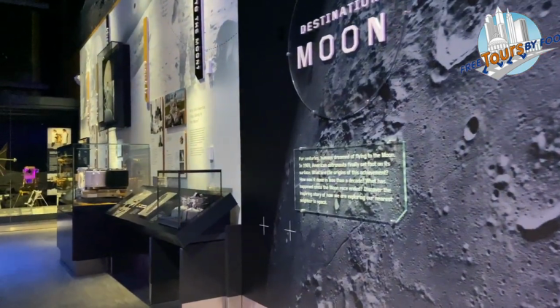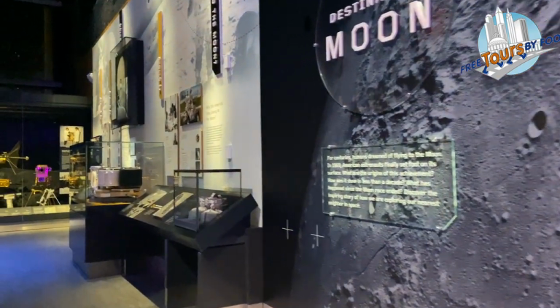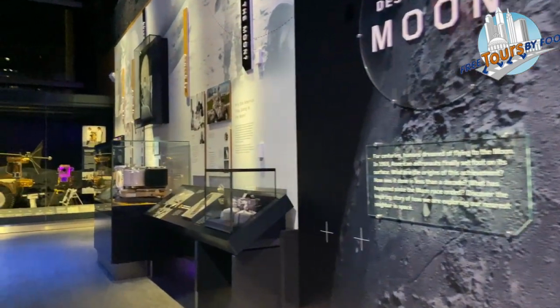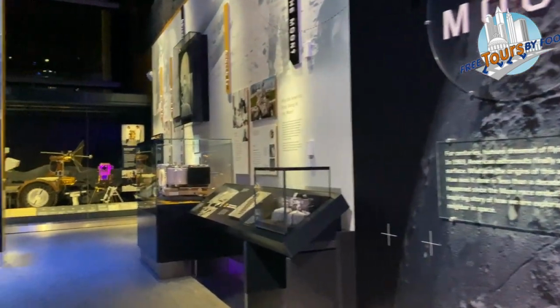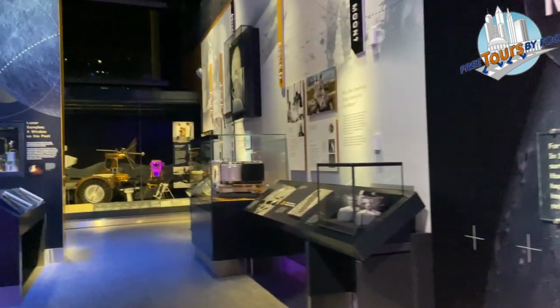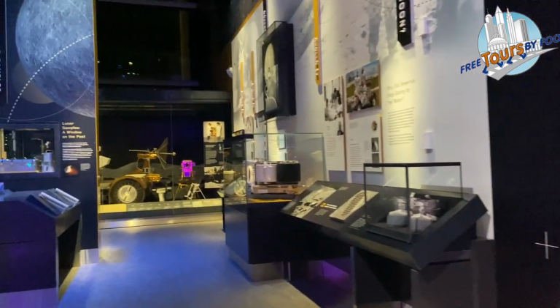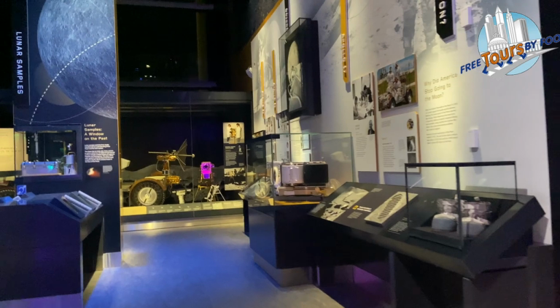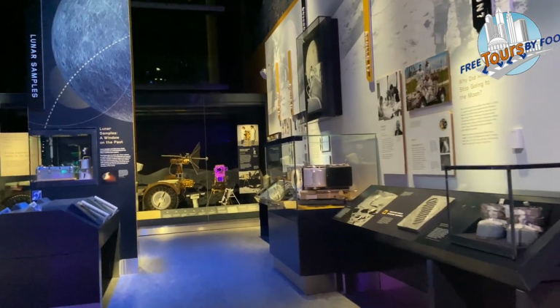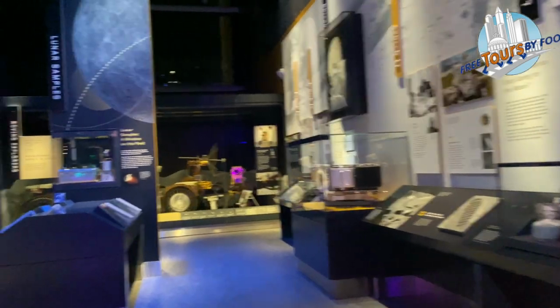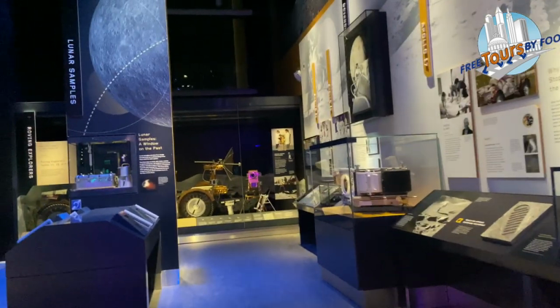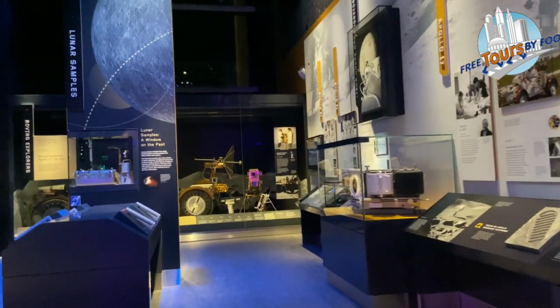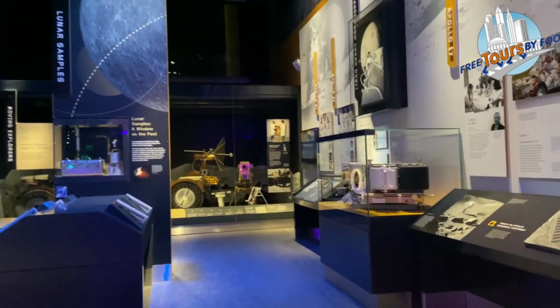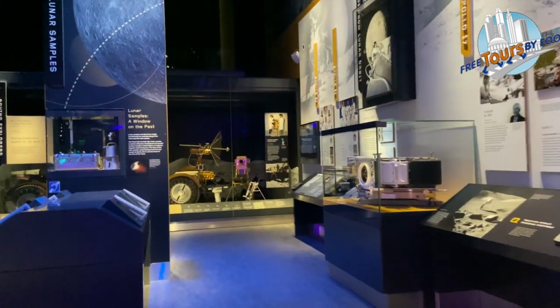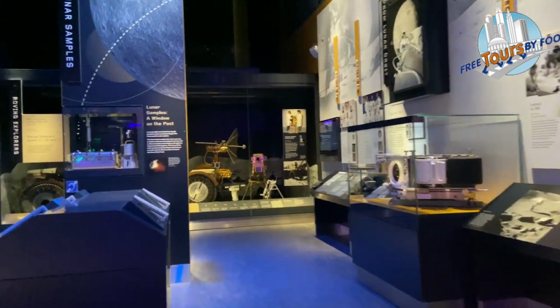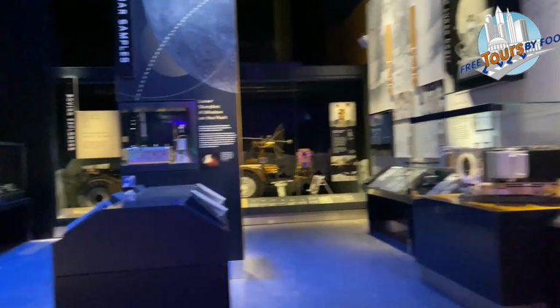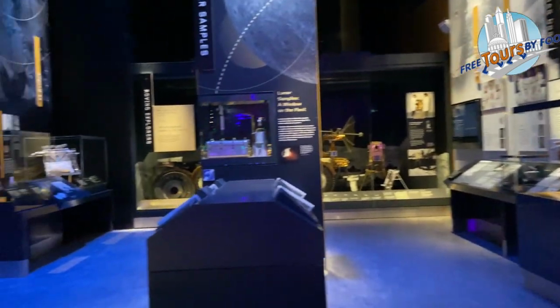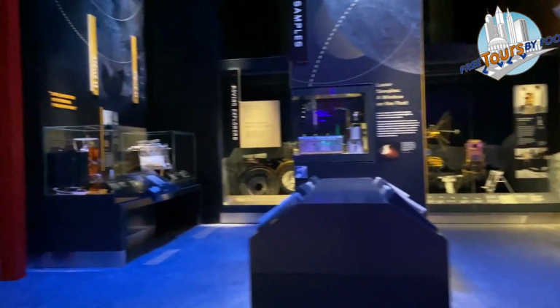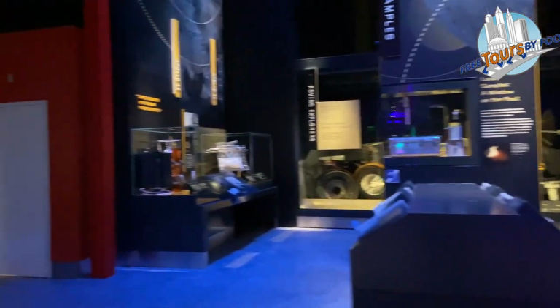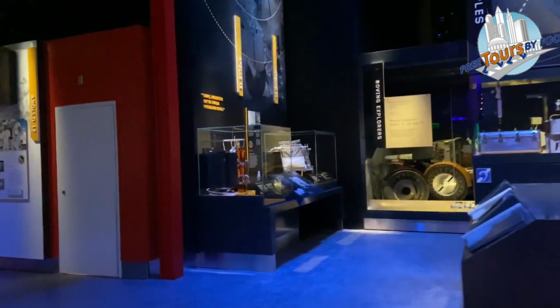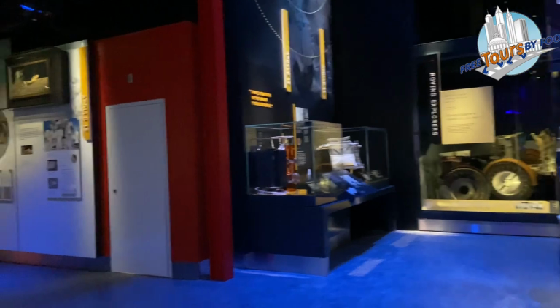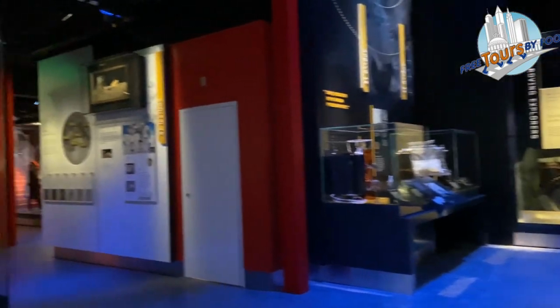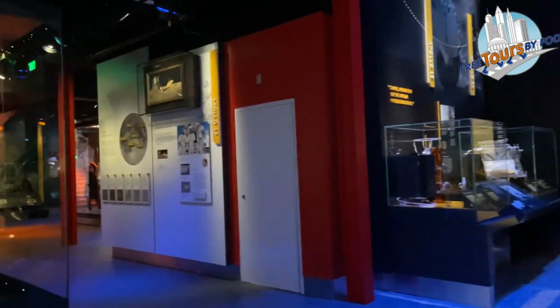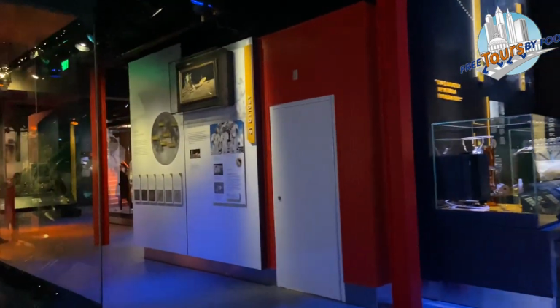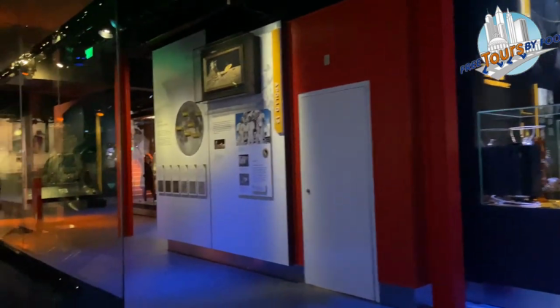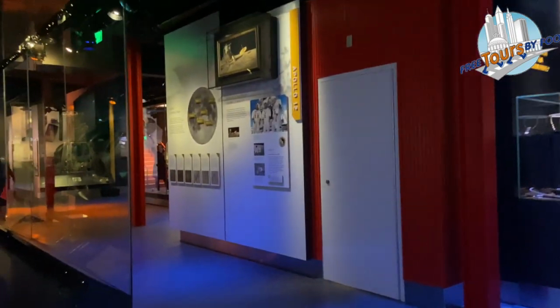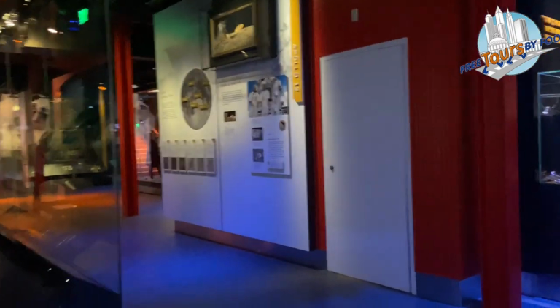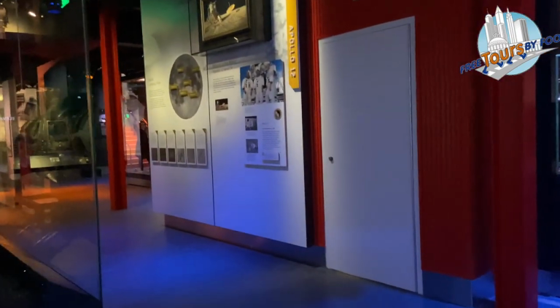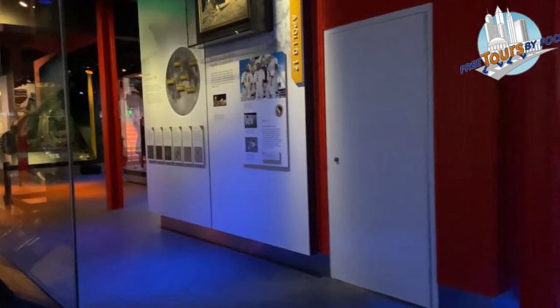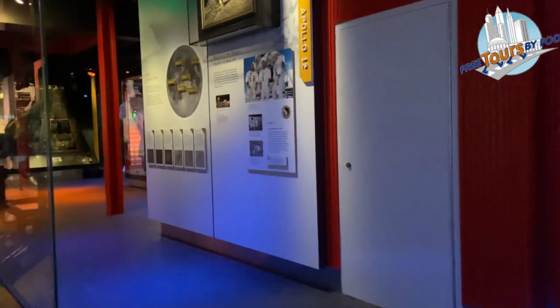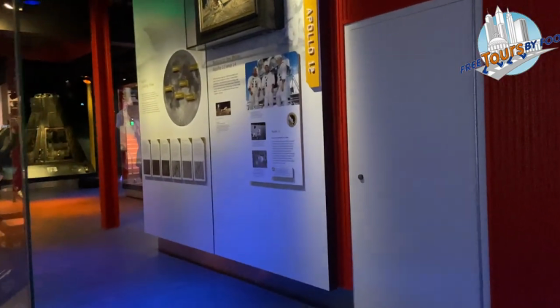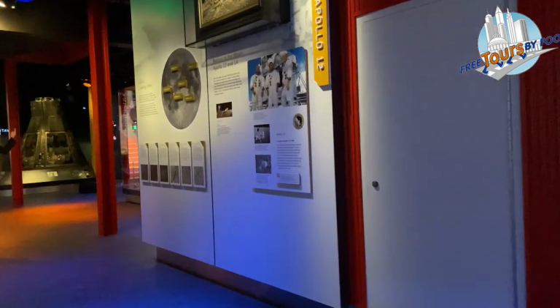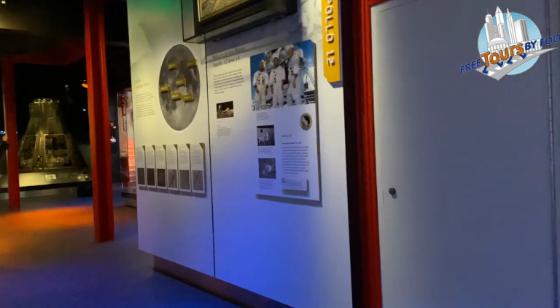Destination Moon explores the moon race of the 1960s and 70s, and celebrates the first lunar landing in 1969. Here you'll find artifacts like Michael Collins' in-flight spacesuit.